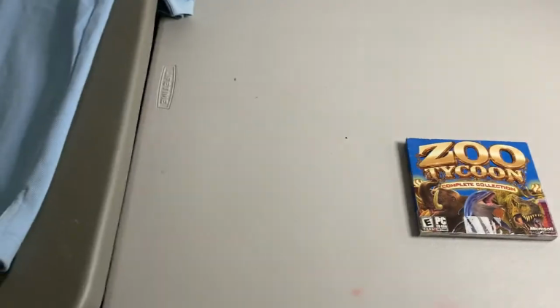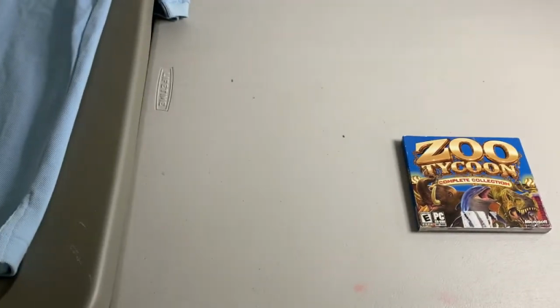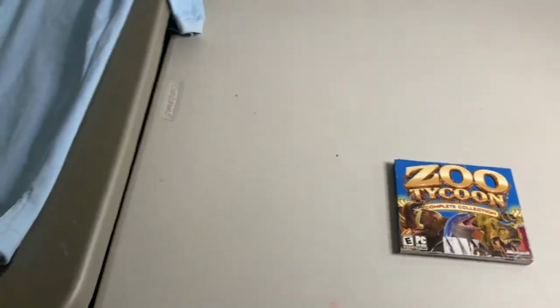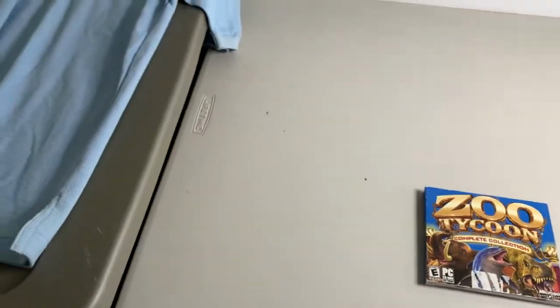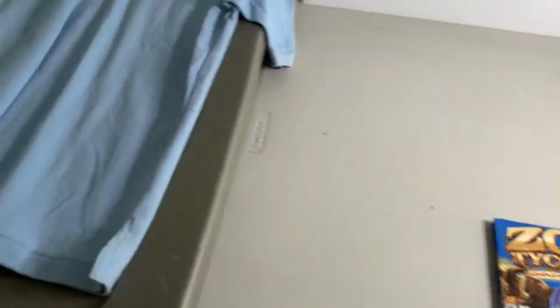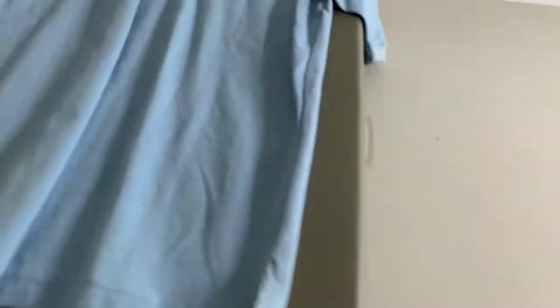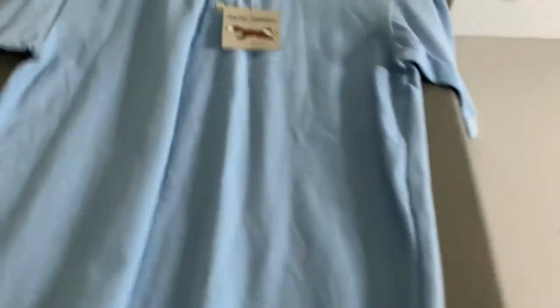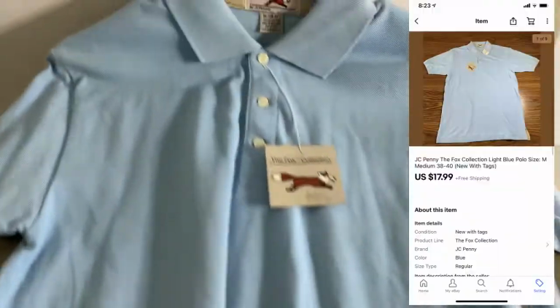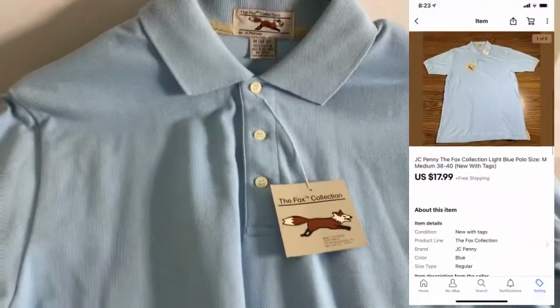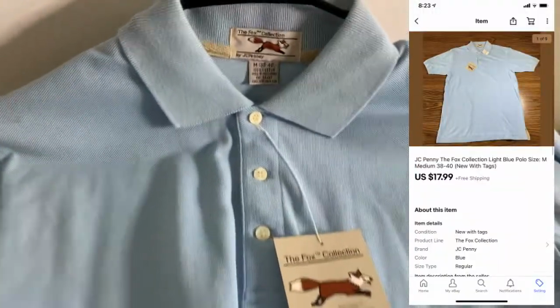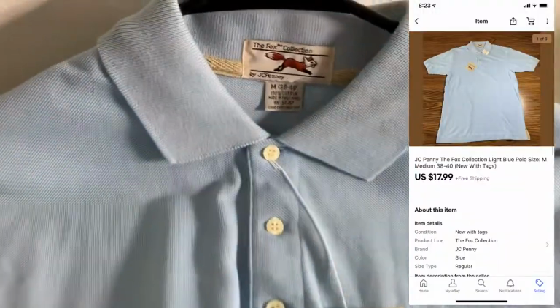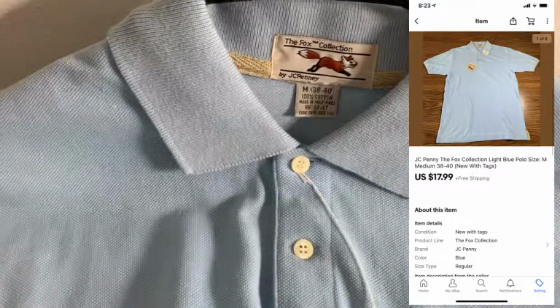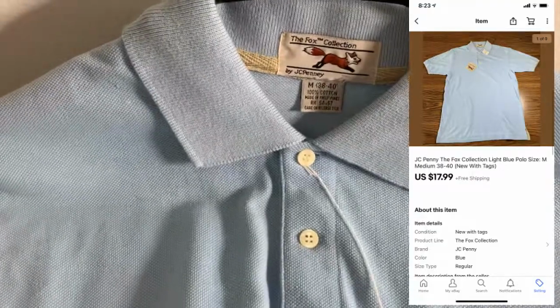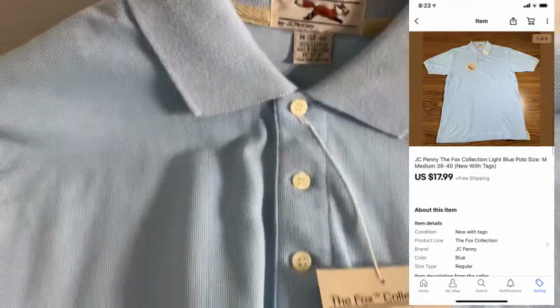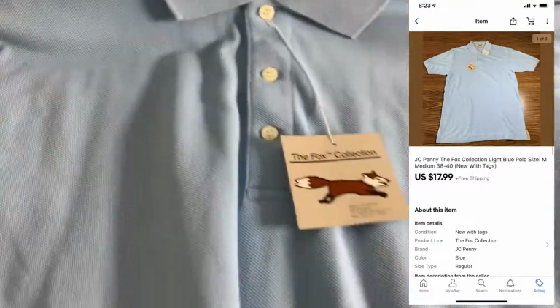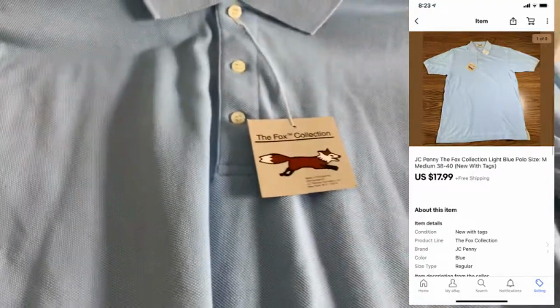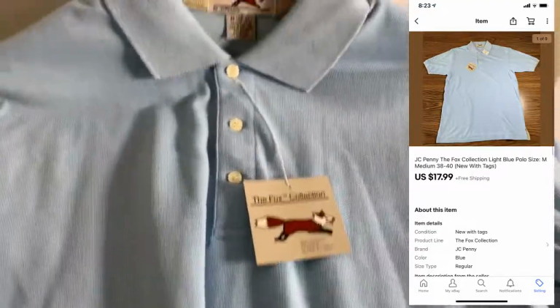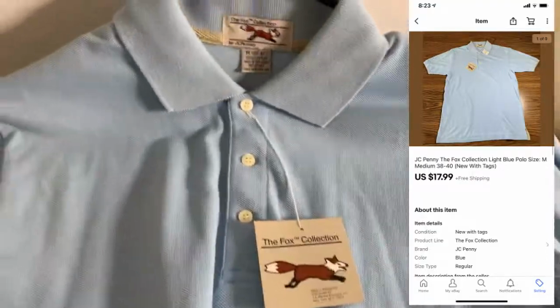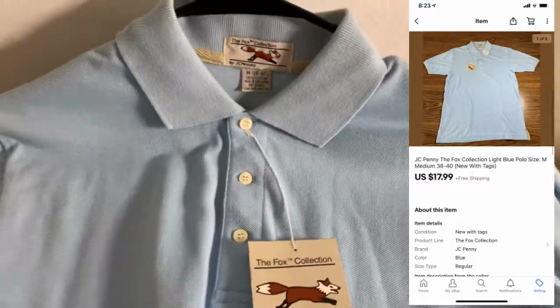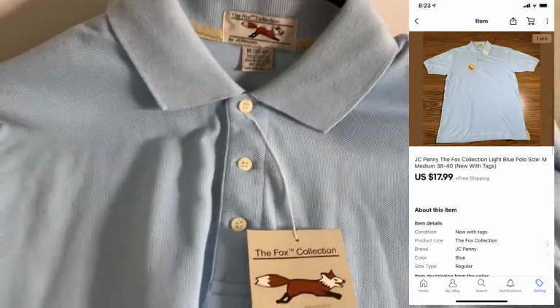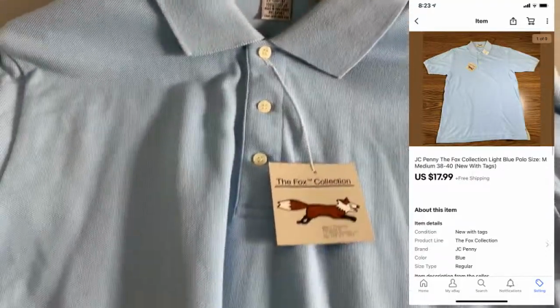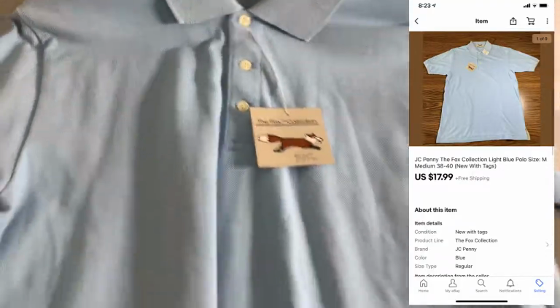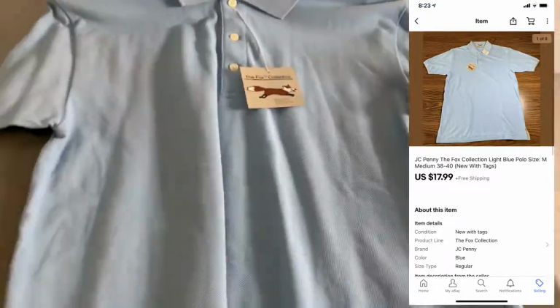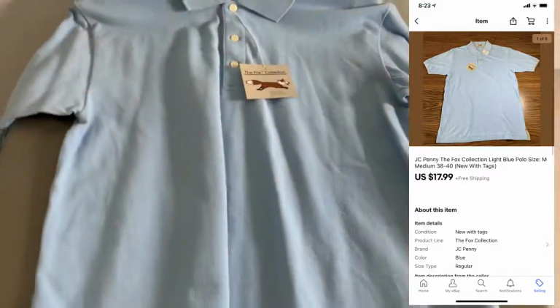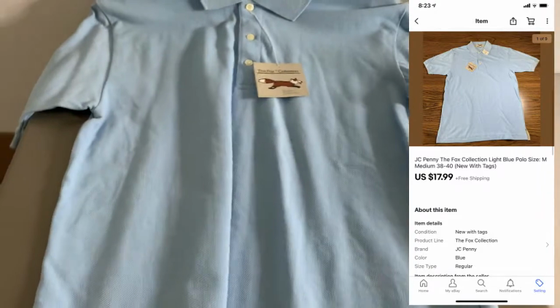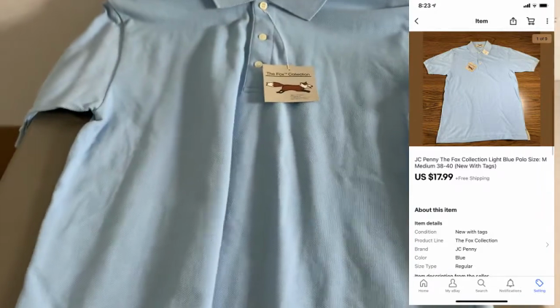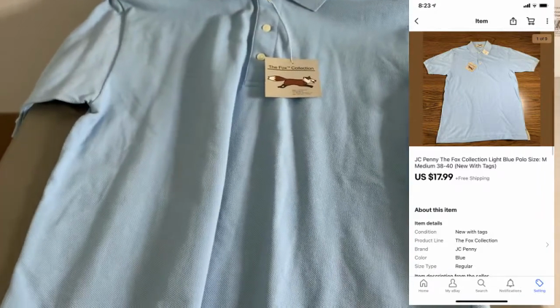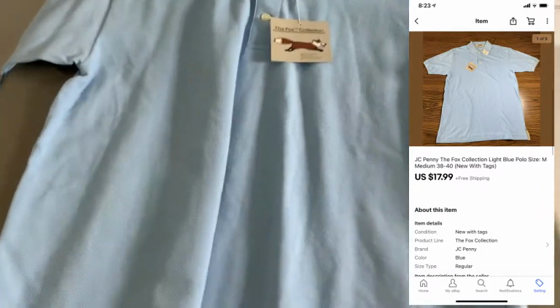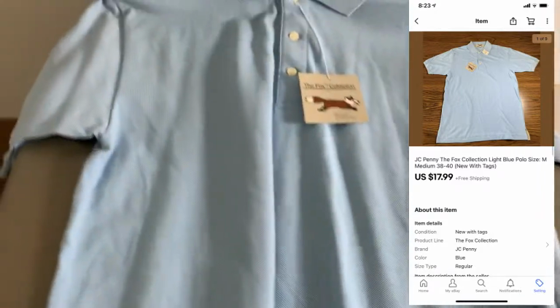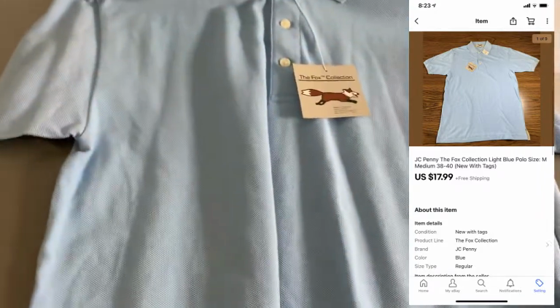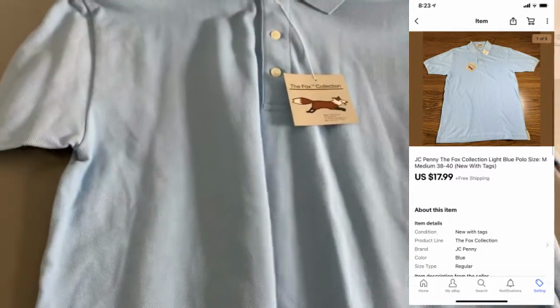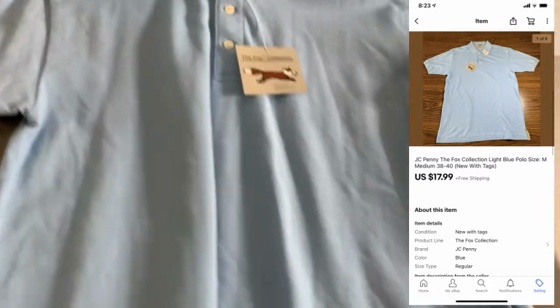It's Saturday morning and I have two things to ship out today. First up, sold this Fox Collection JCPenney polo shirt. This is new with tags. I think this thing is vintage, but I'm not really sure. I paid $2 for this at an estate sale. It sold for $17.99, so nice little sale there.